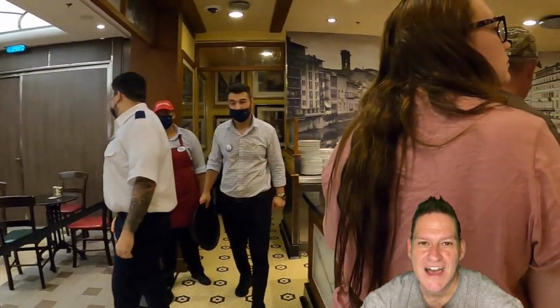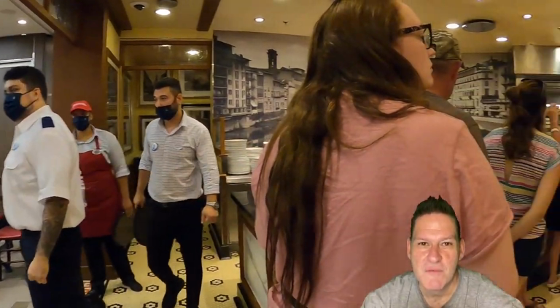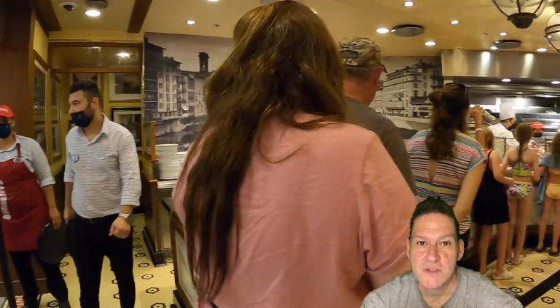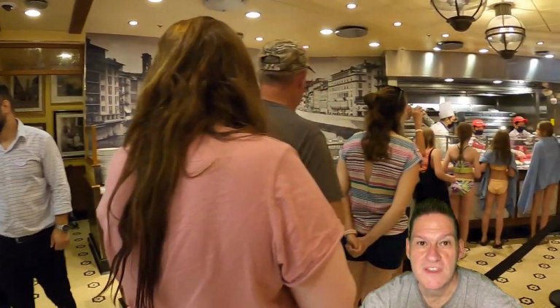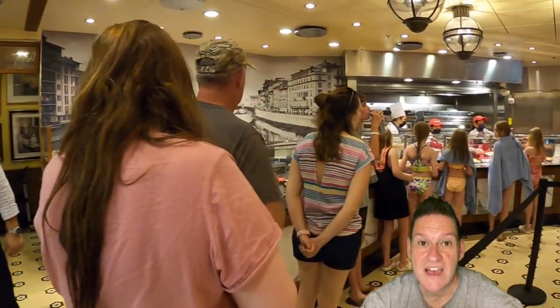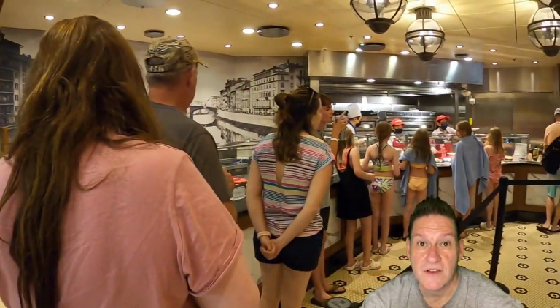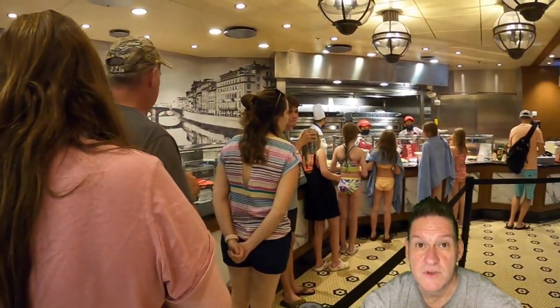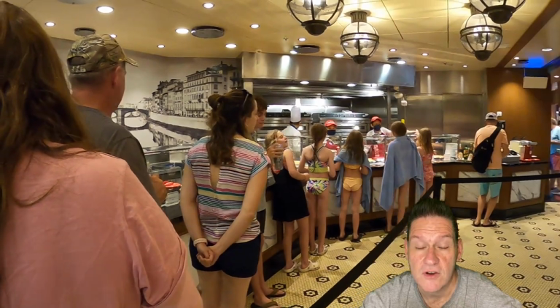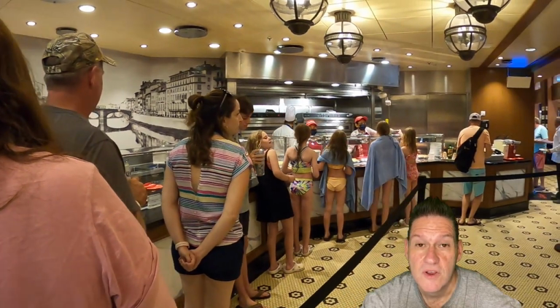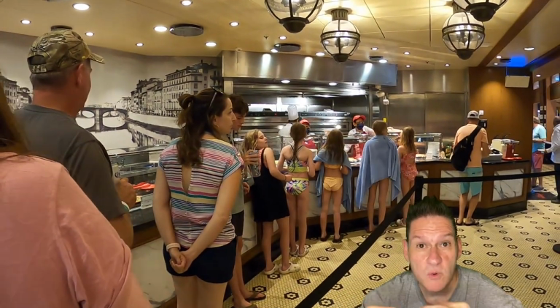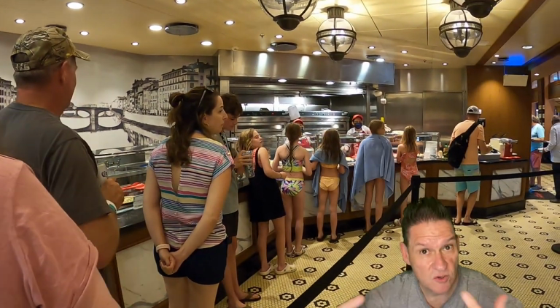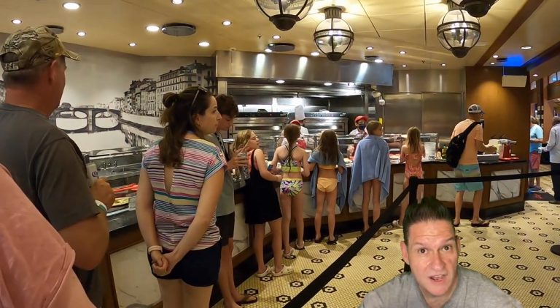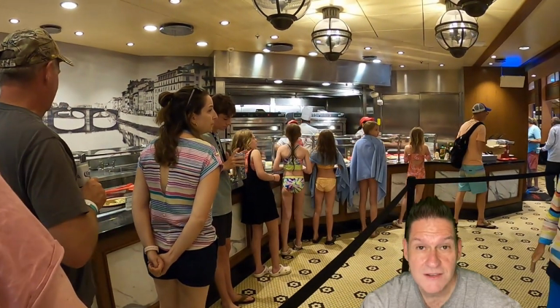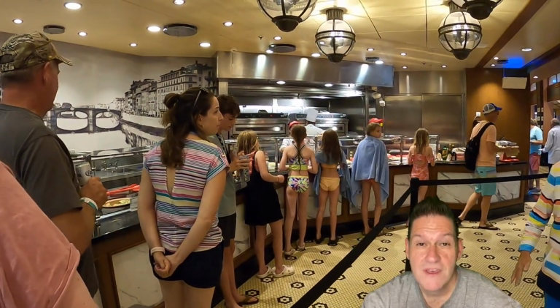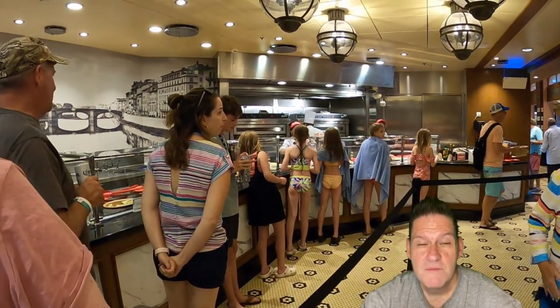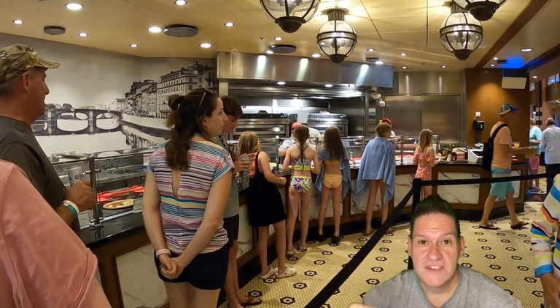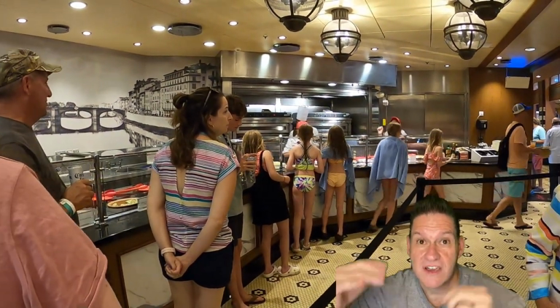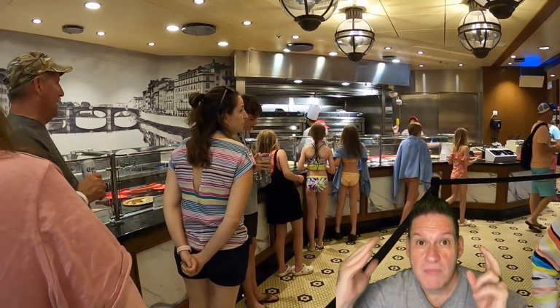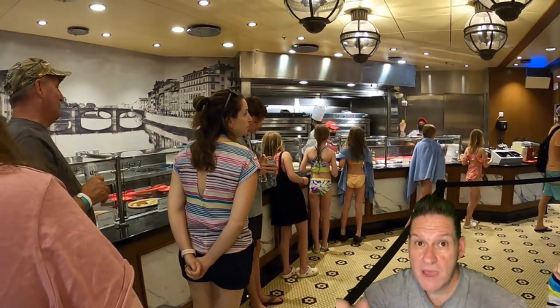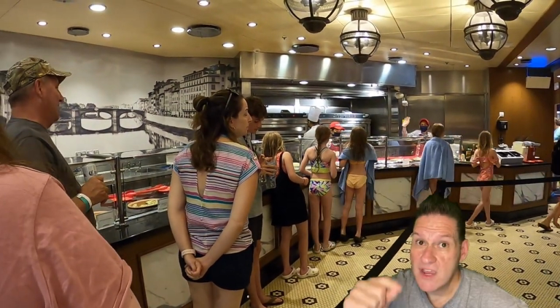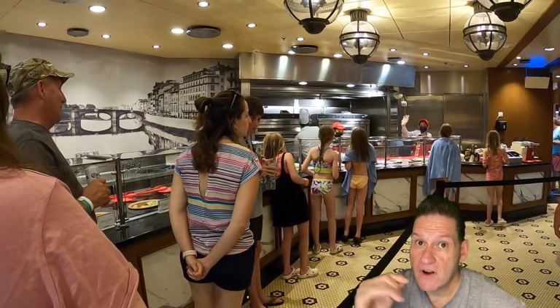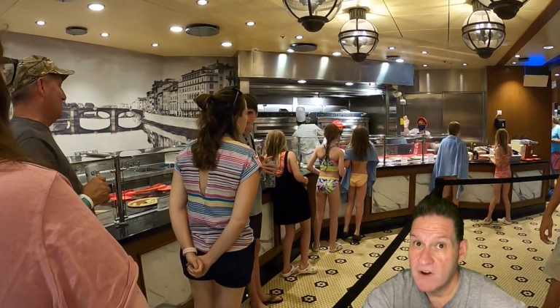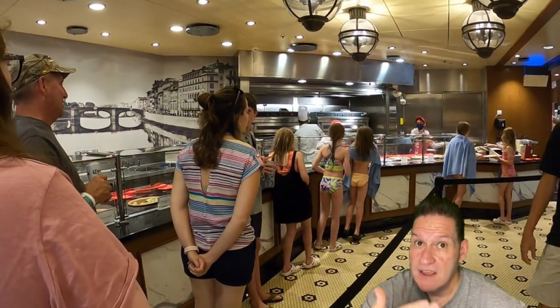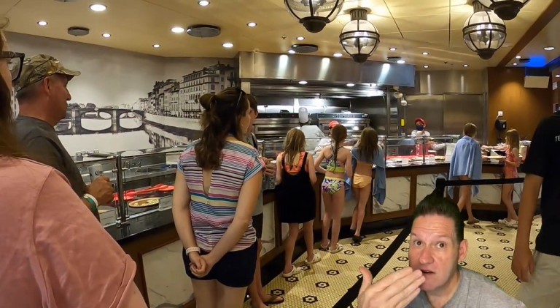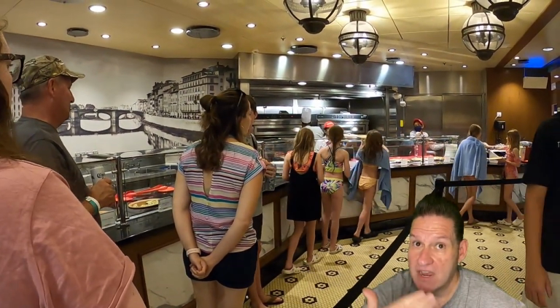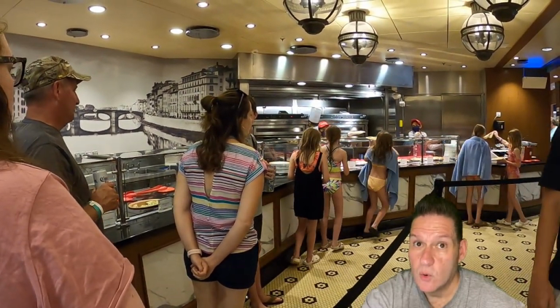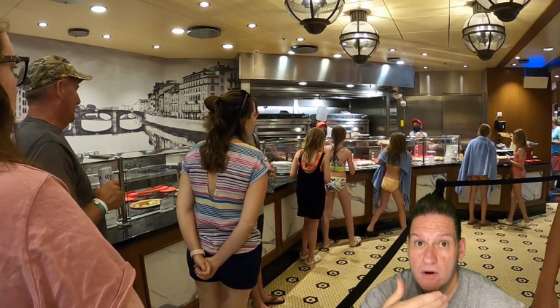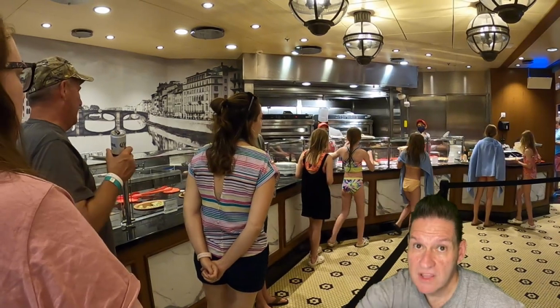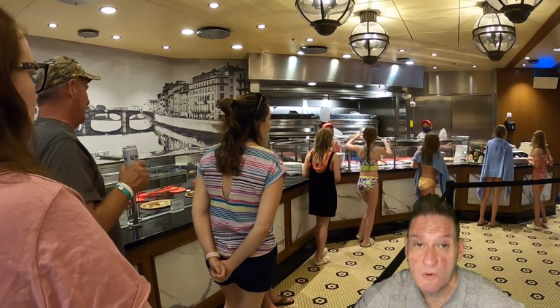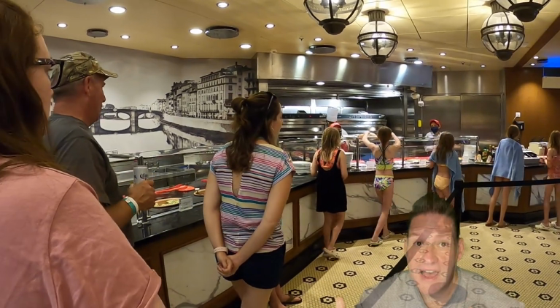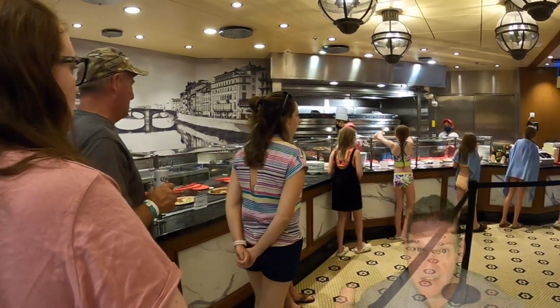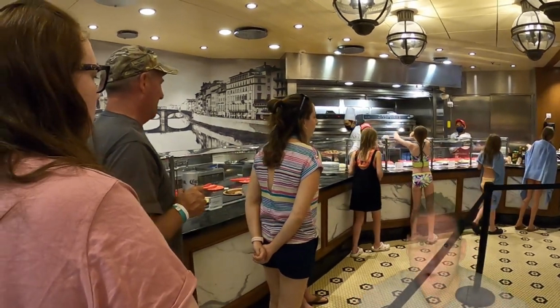It kind of reminds me of the Seinfeld episode with the Soup Nazi, because it's like bang bang bang — you better get ready, make your order, get through the line, get going.